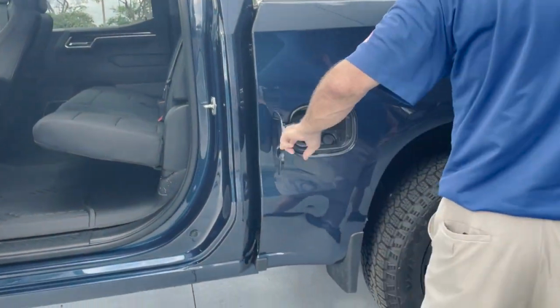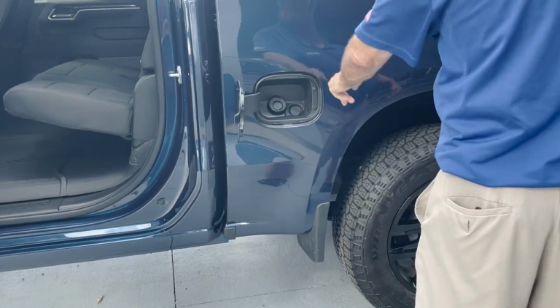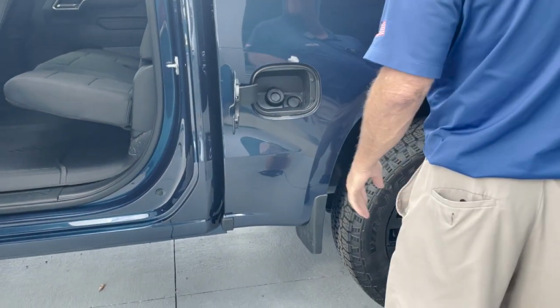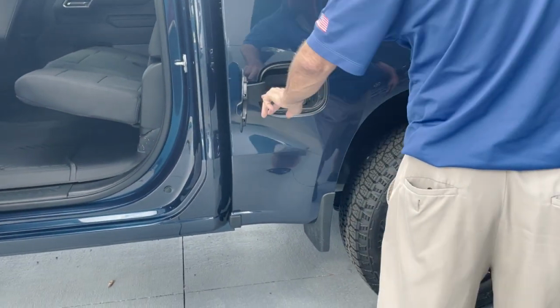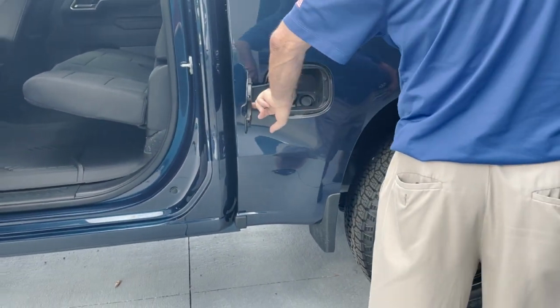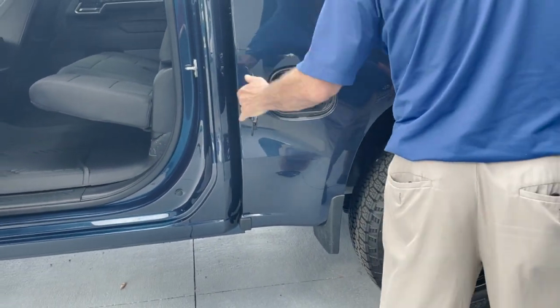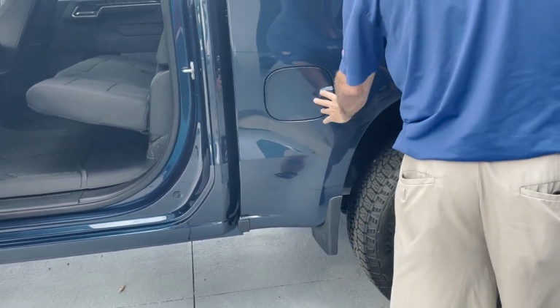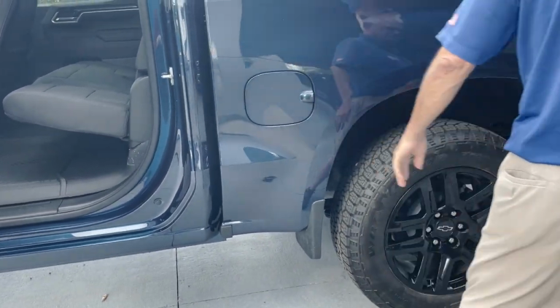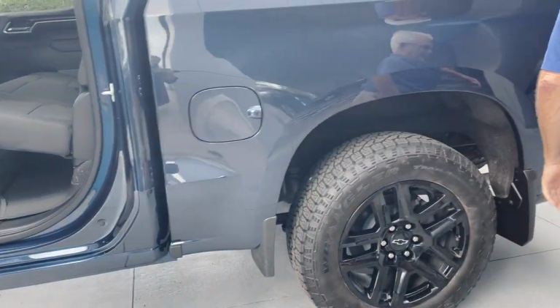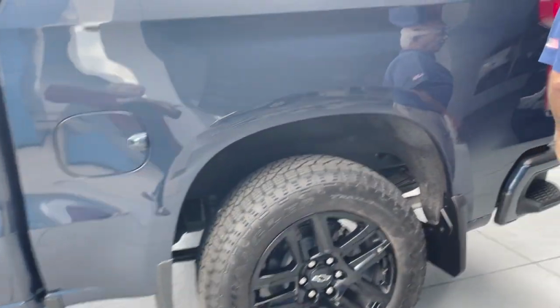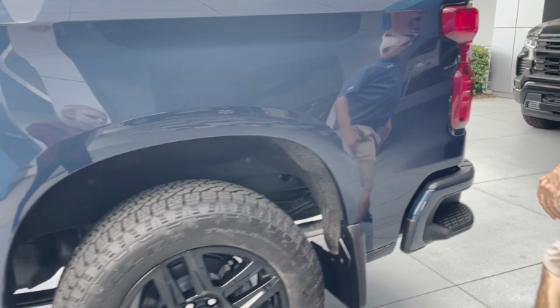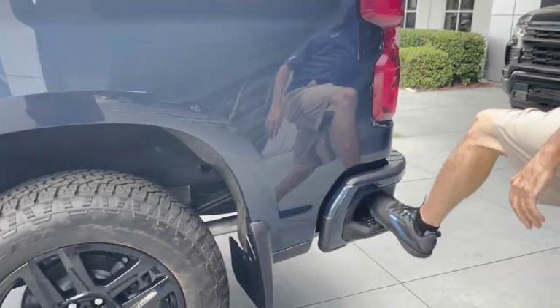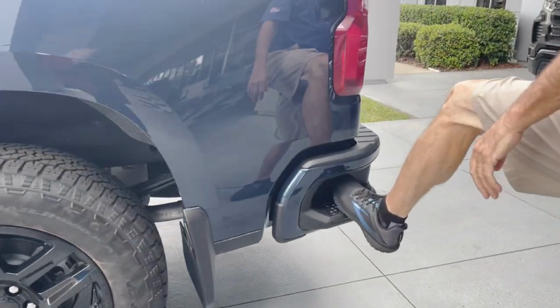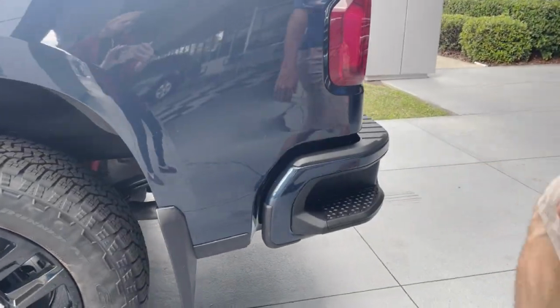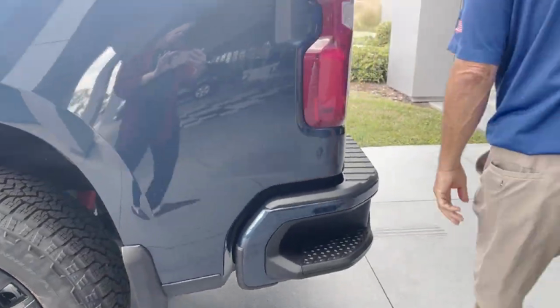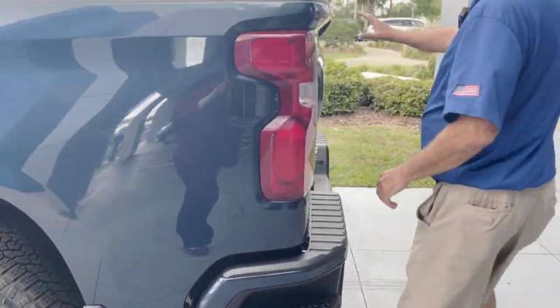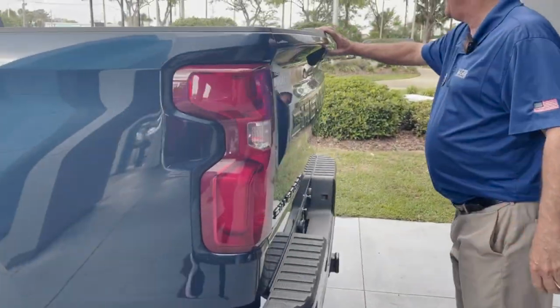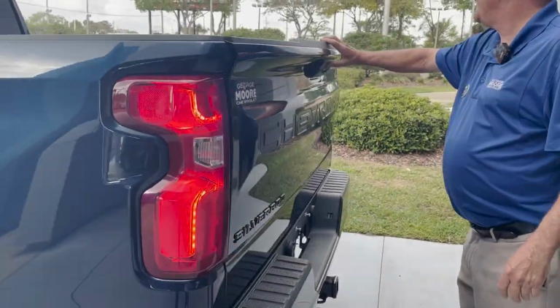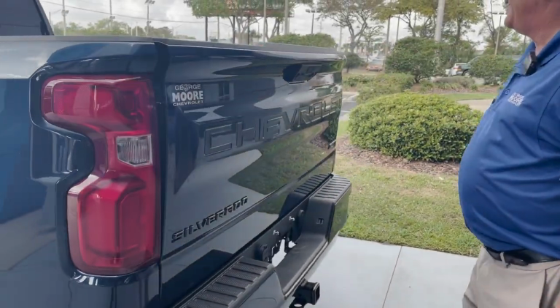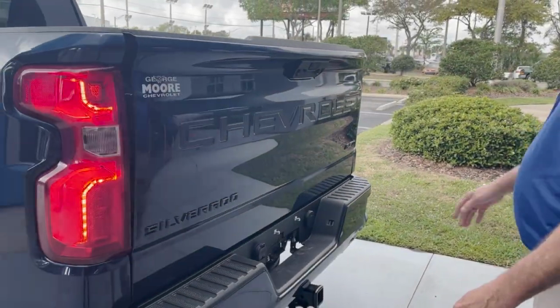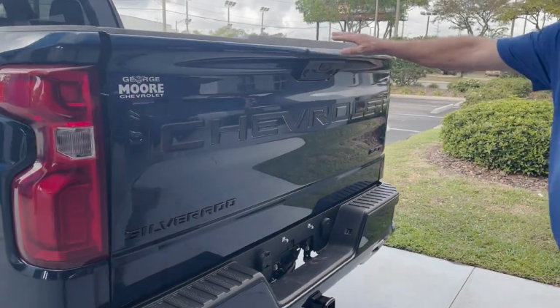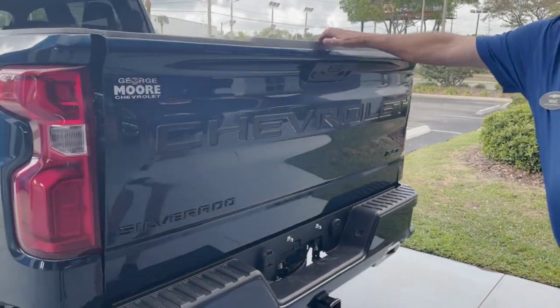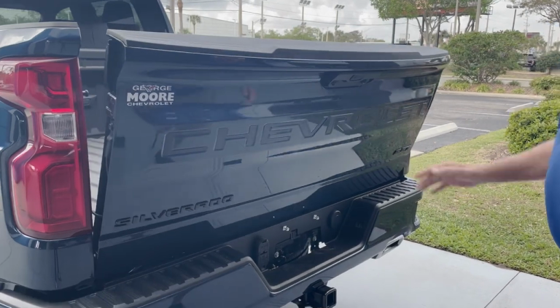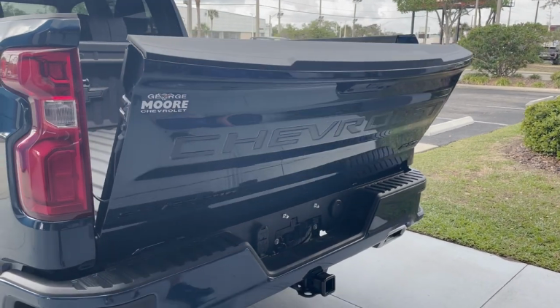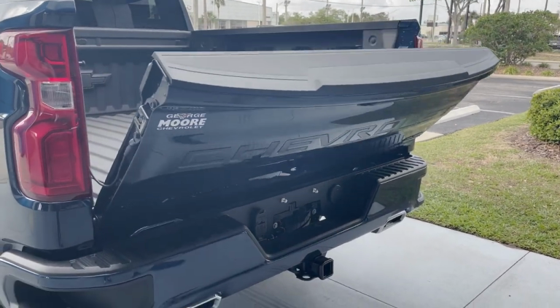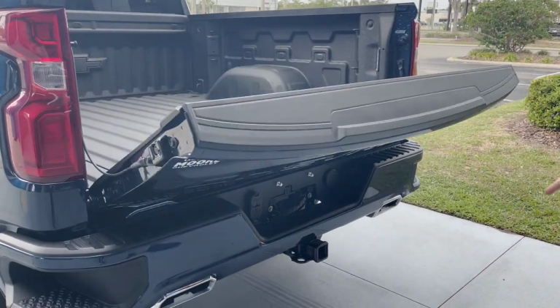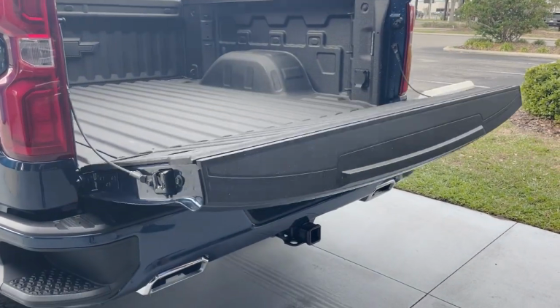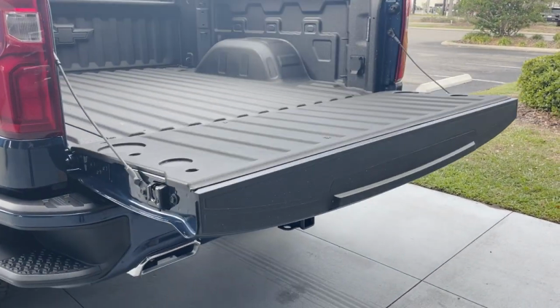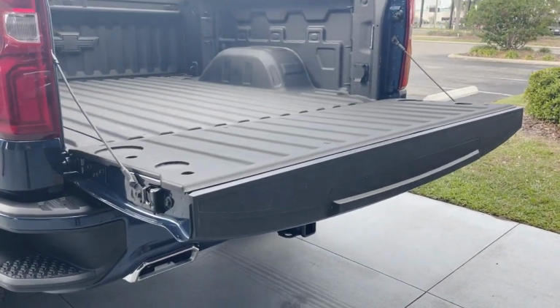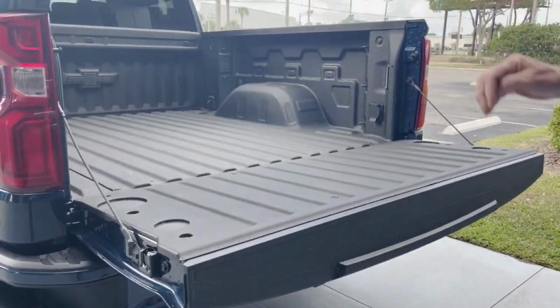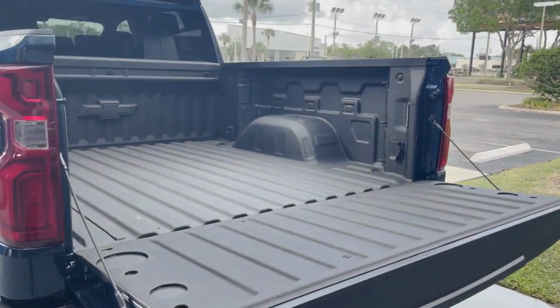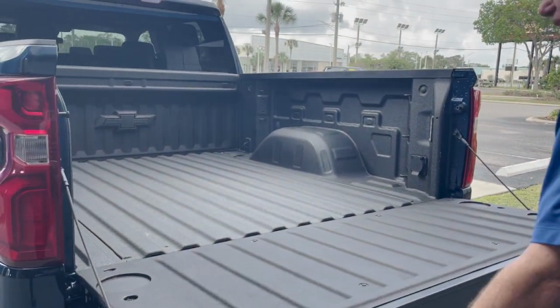Fuel filler gas cap right here seals it up. Rear corner step bumper for nice easy access. It lowers your tailgate, and you have a trailer B hitch and a Chevy spray-in bed liner.